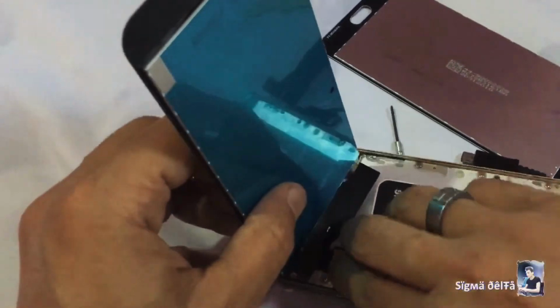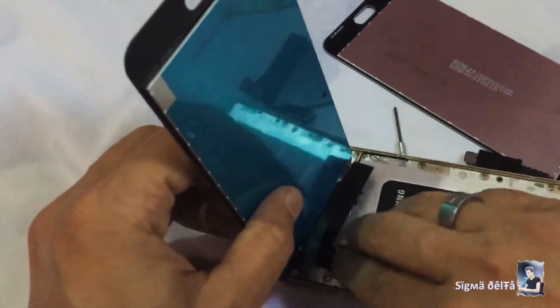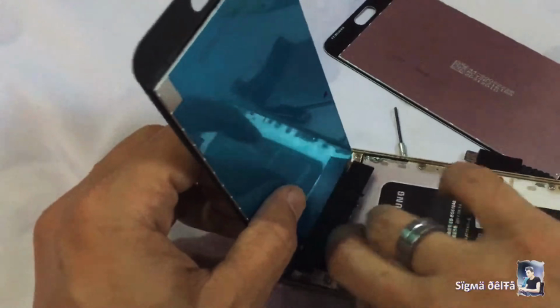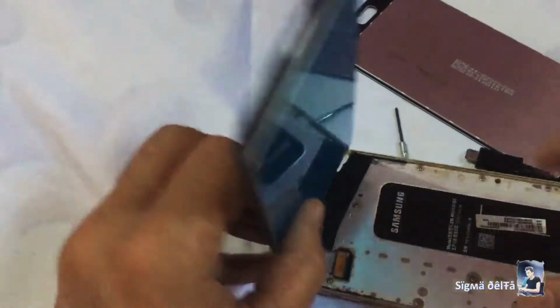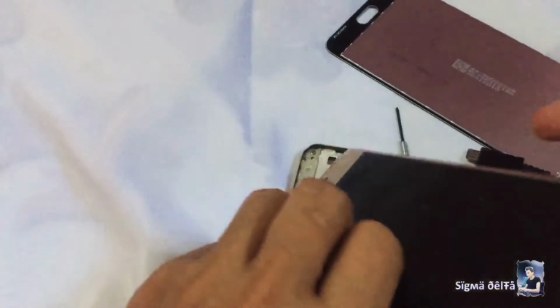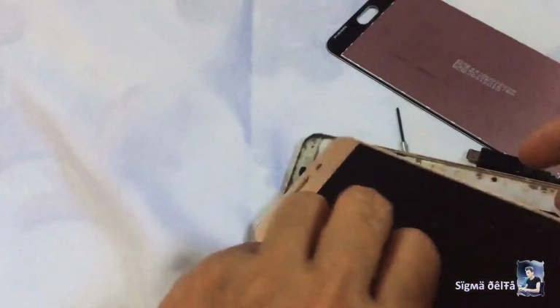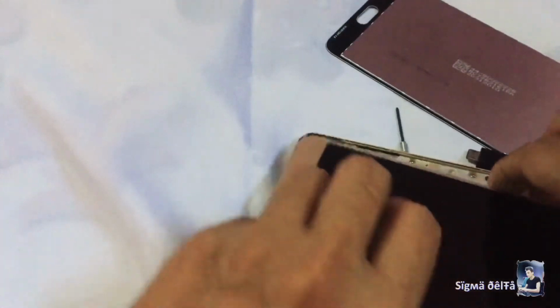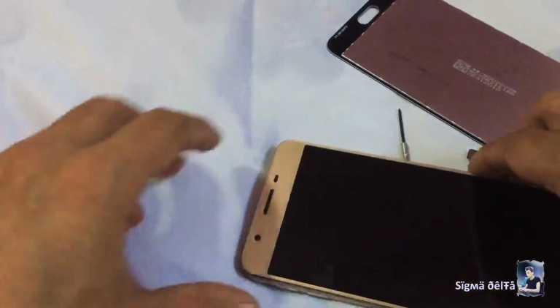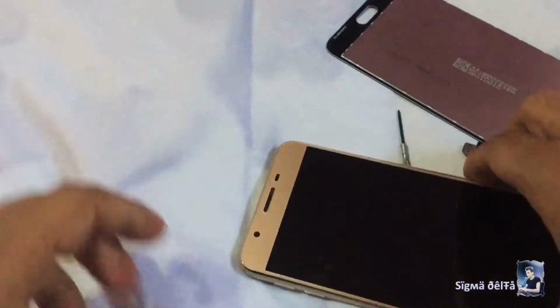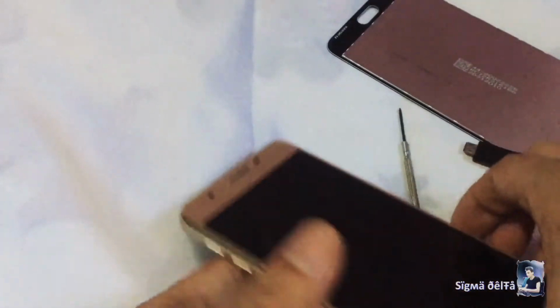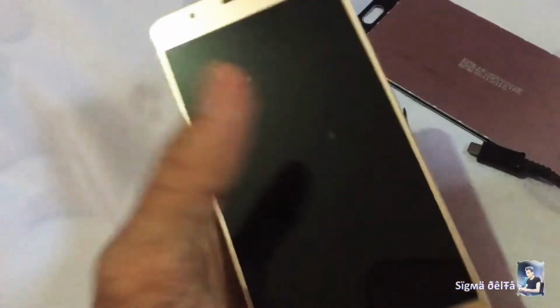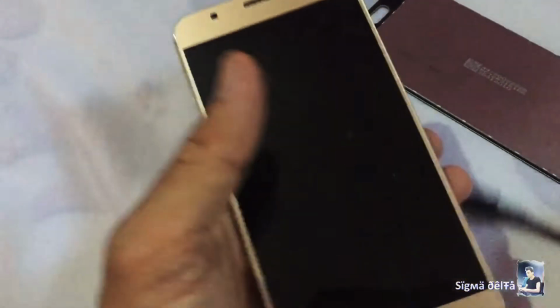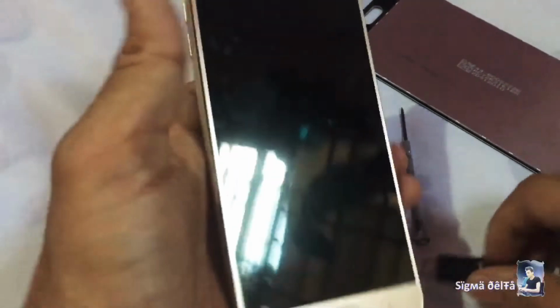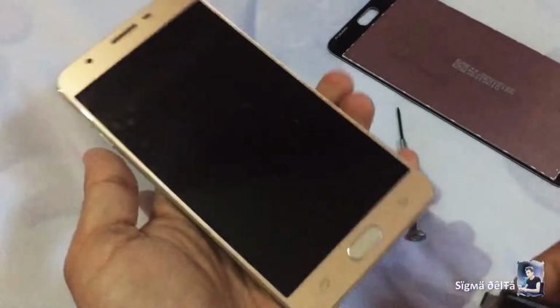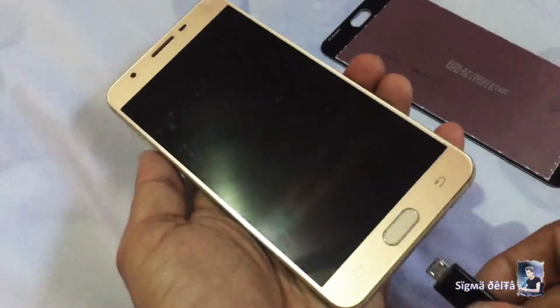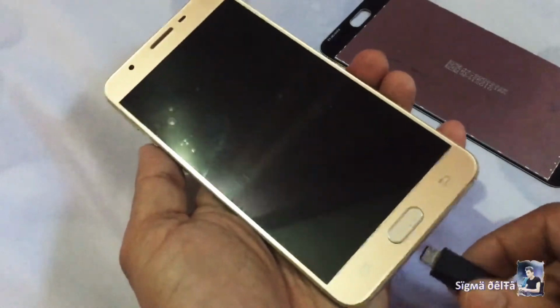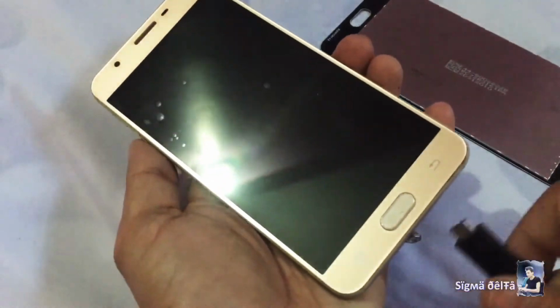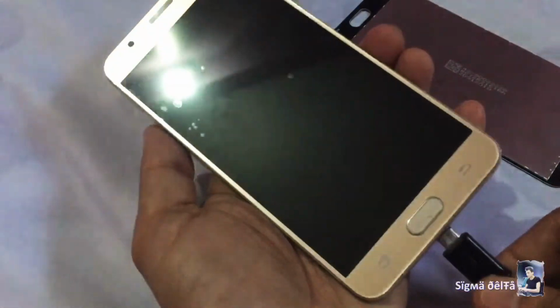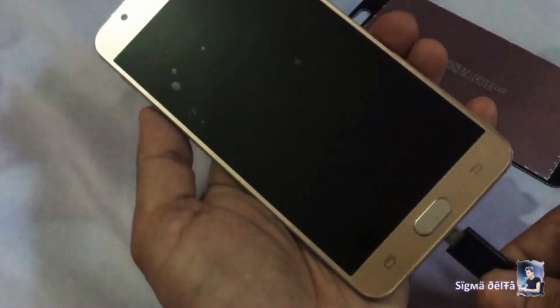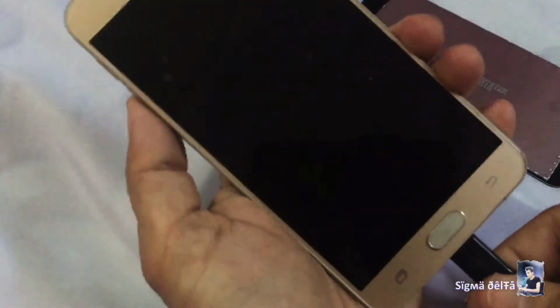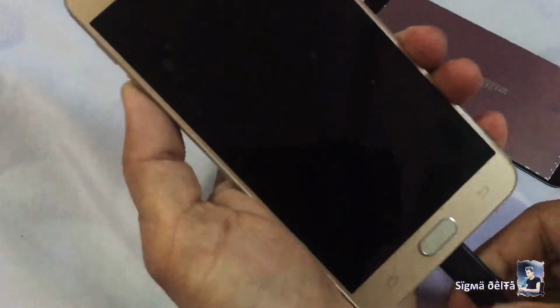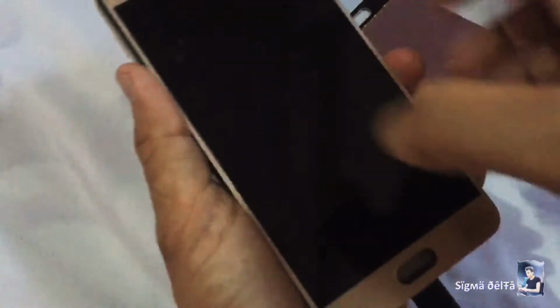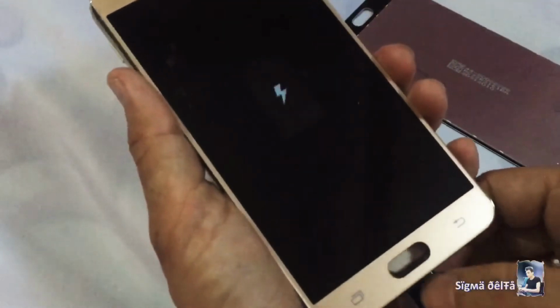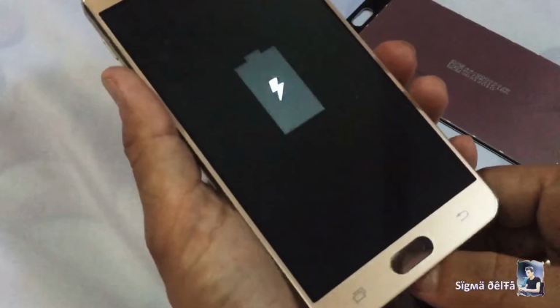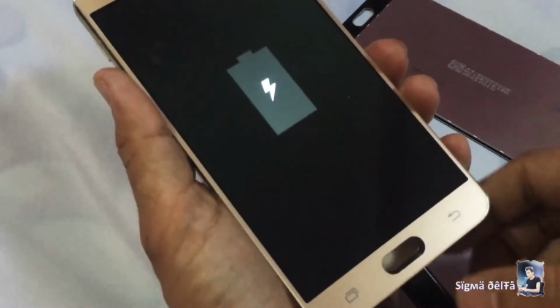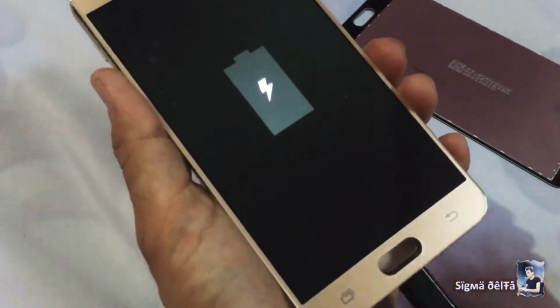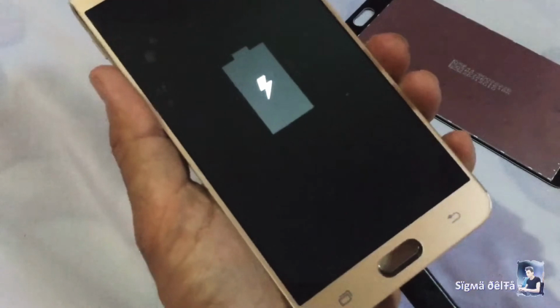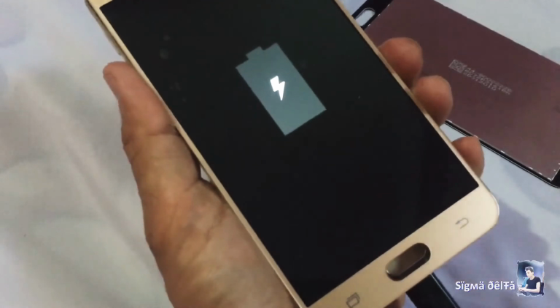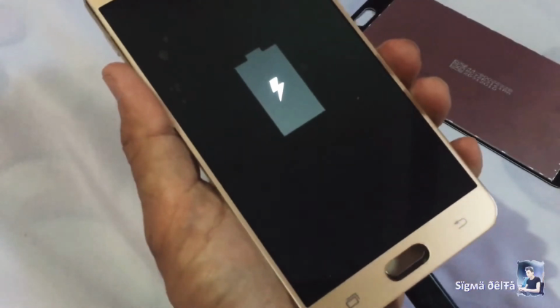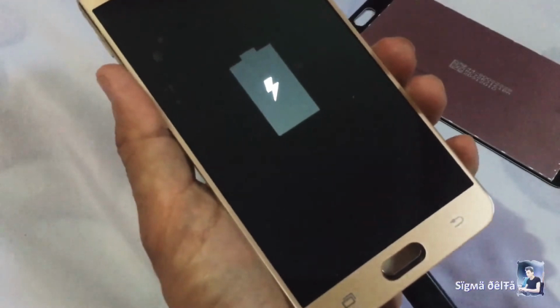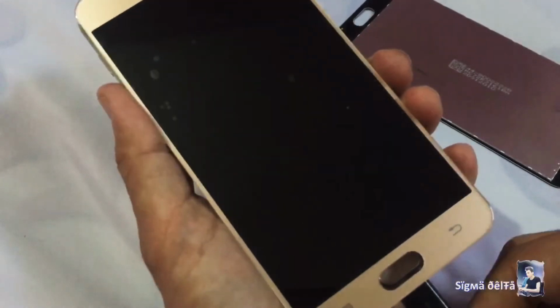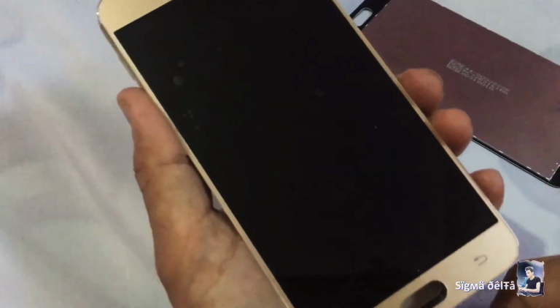Connect the new LCD screen to the board and turn on the screen to check if it works or not. You can see it works. Now disconnect the LCD.